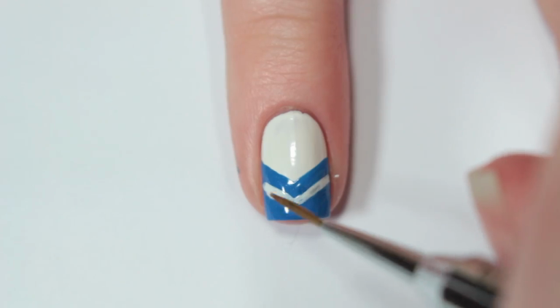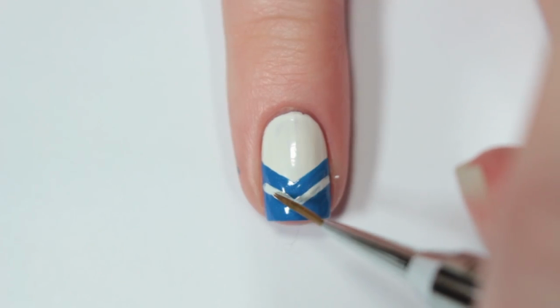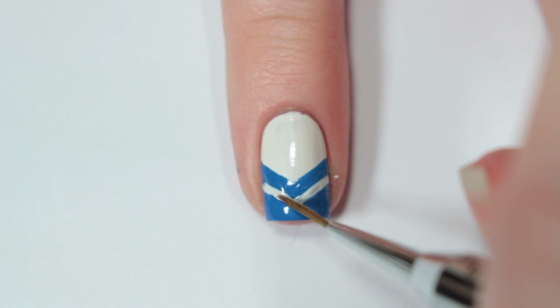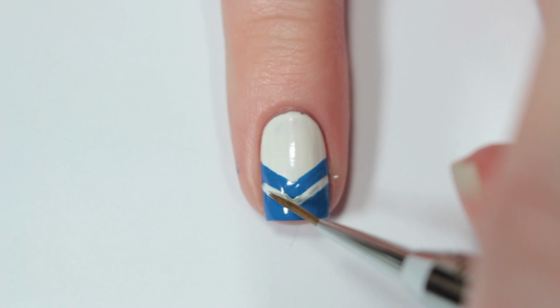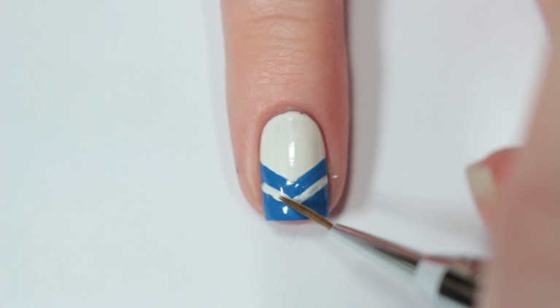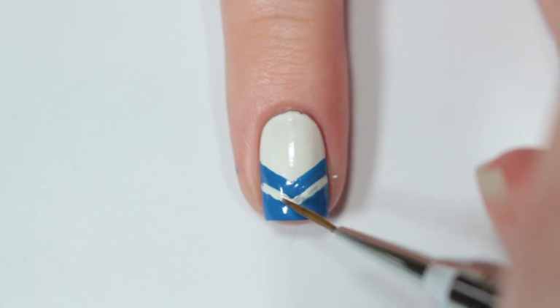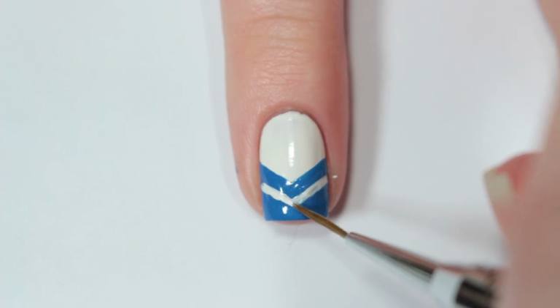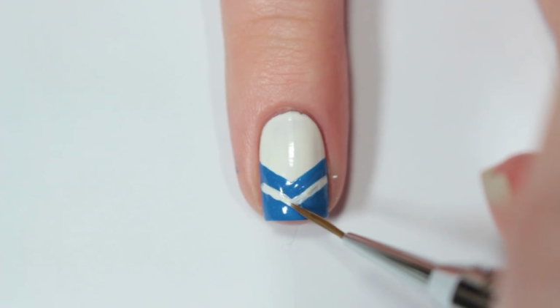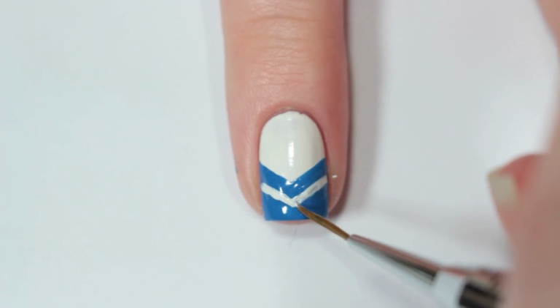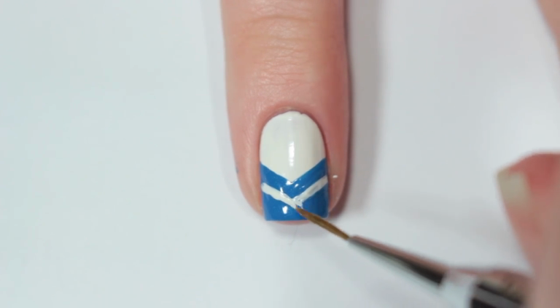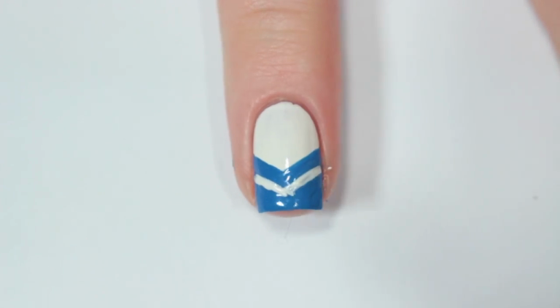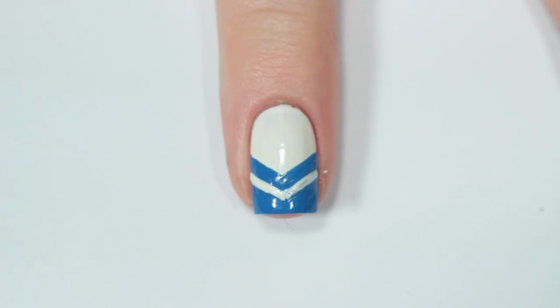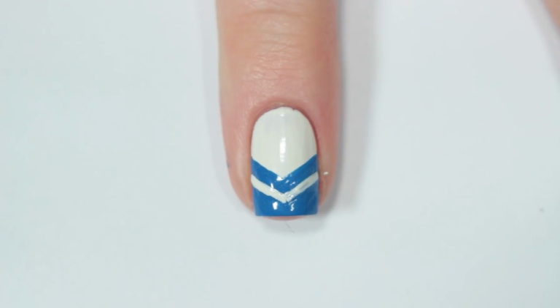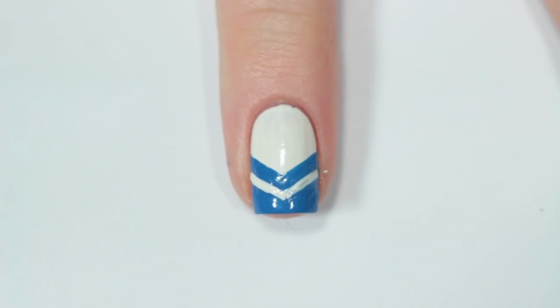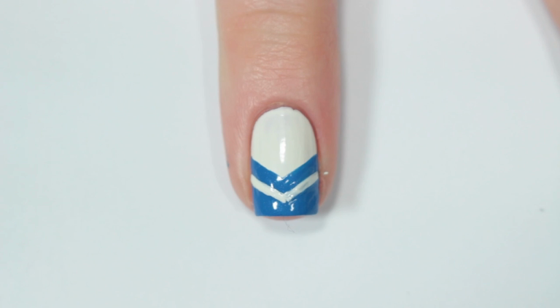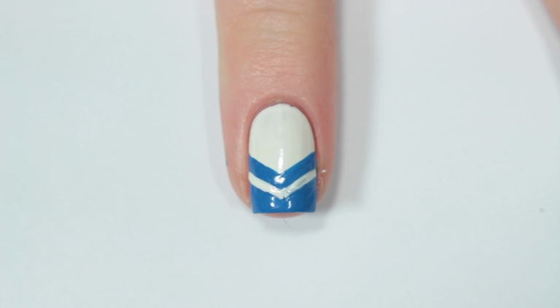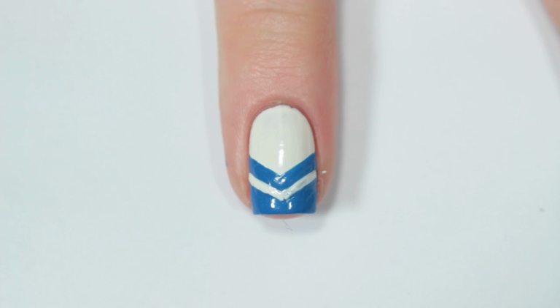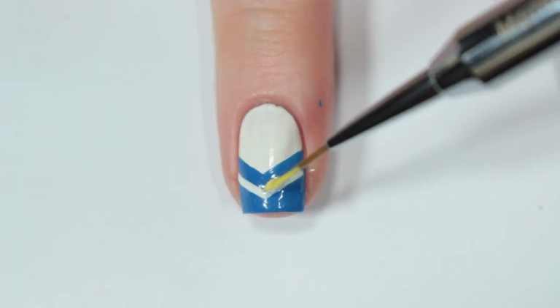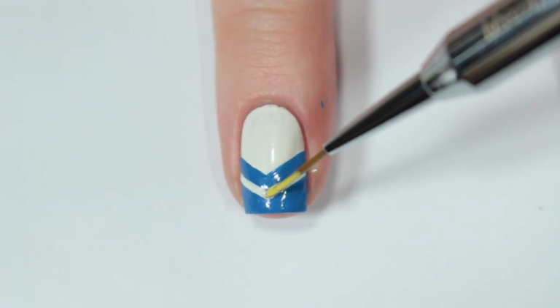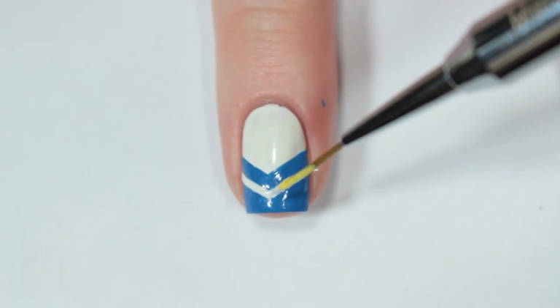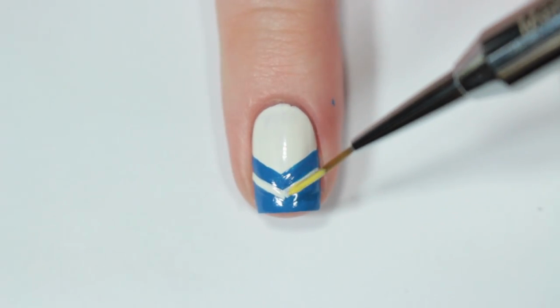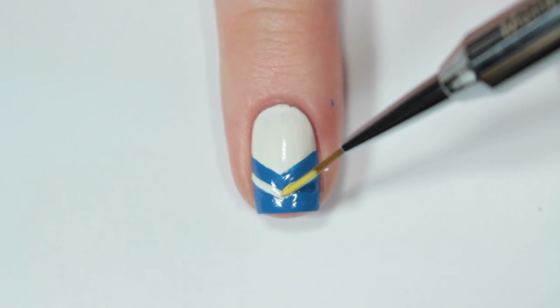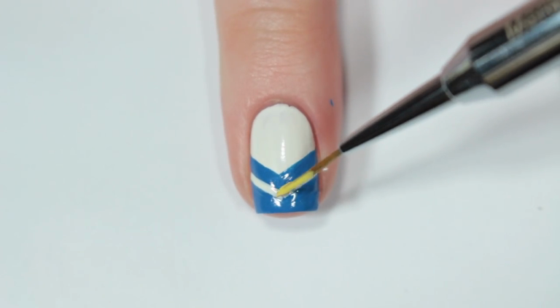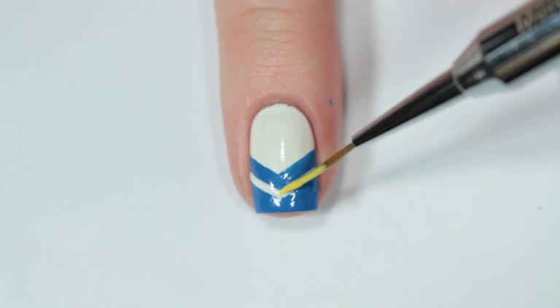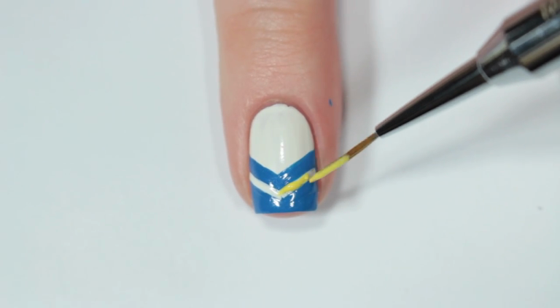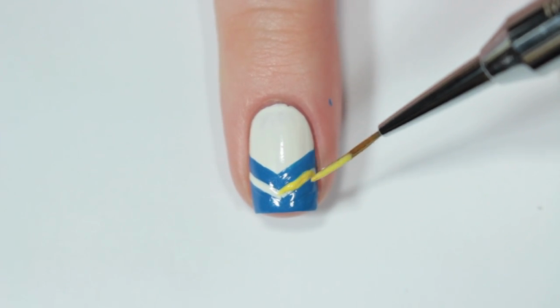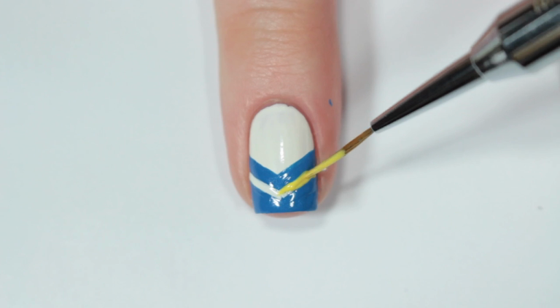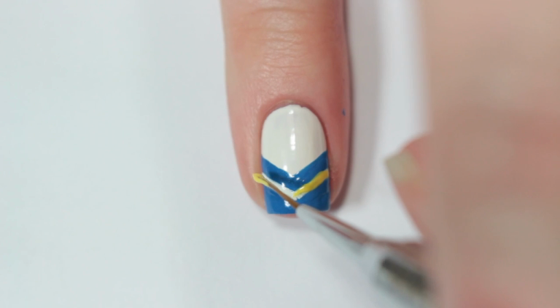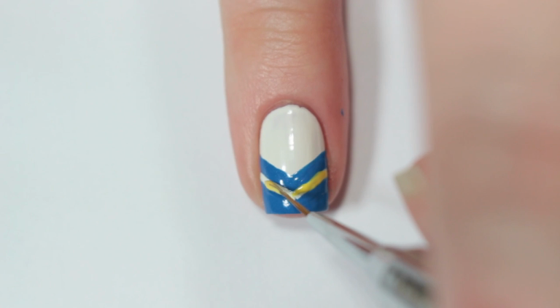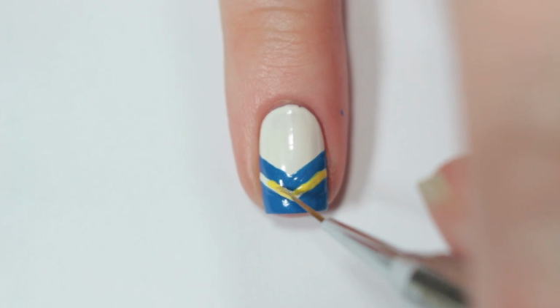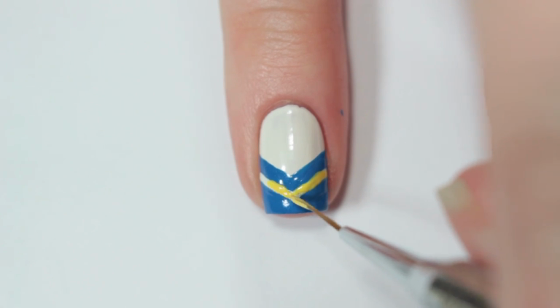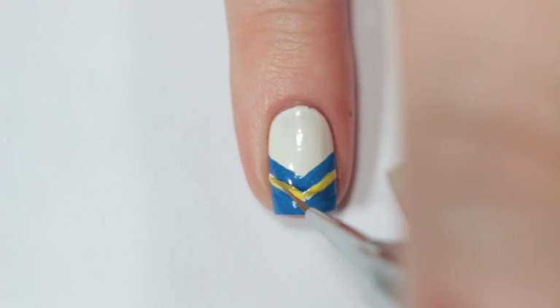Once the blue is dry, I'm taking the white nail polish again and painting a small chevron across the blue part of my nail. Then I'm painting over that with a yellow nail polish — the white base just helps to make sure that the yellow pops over the blue.